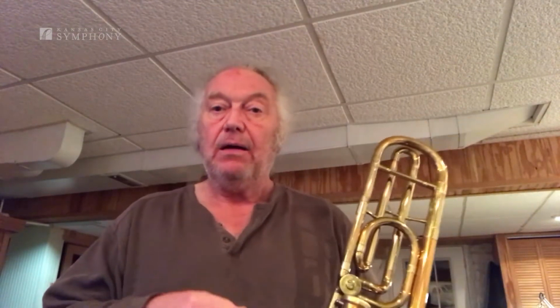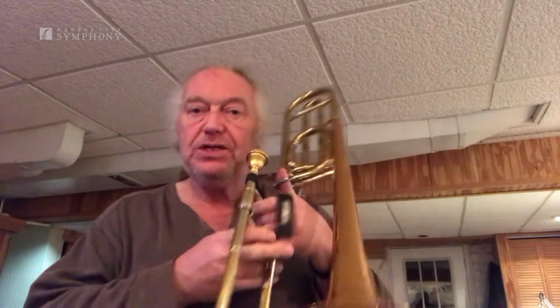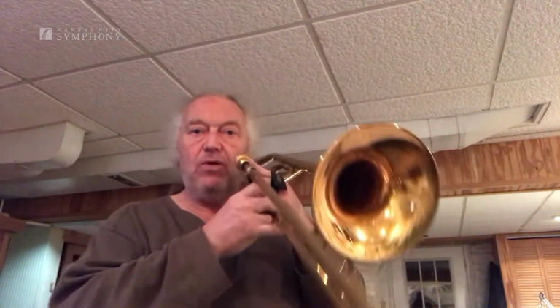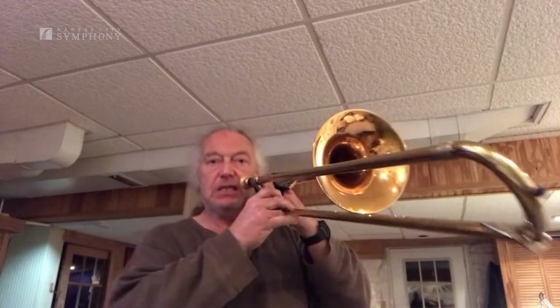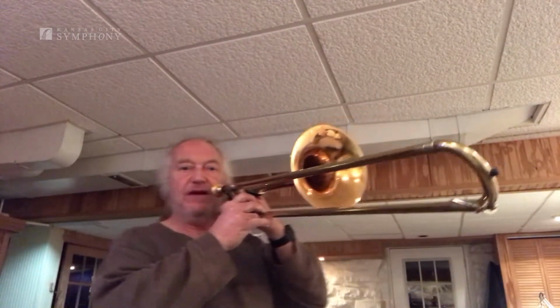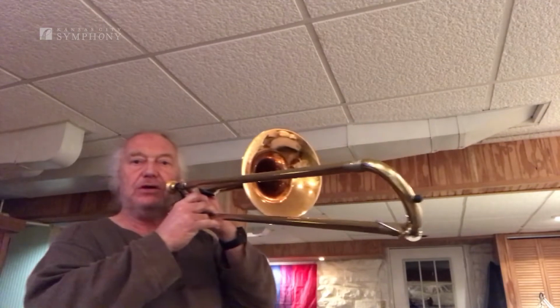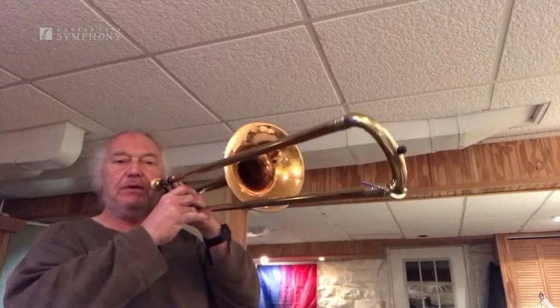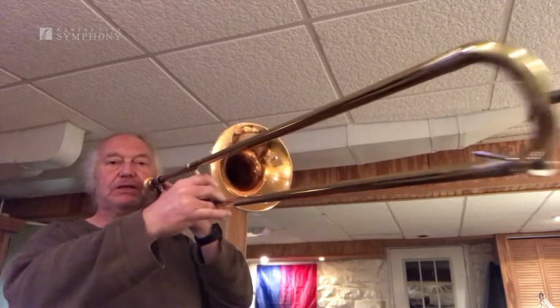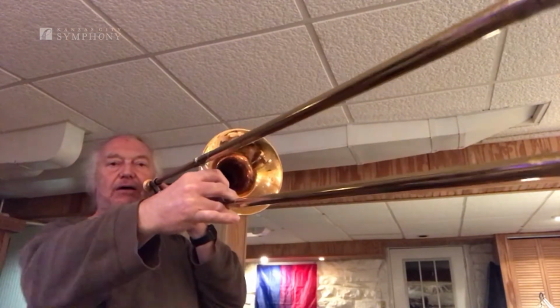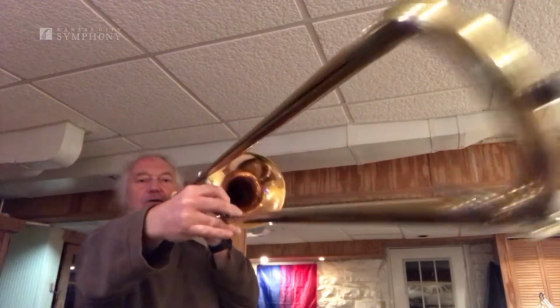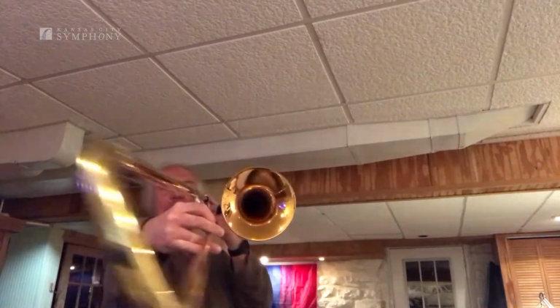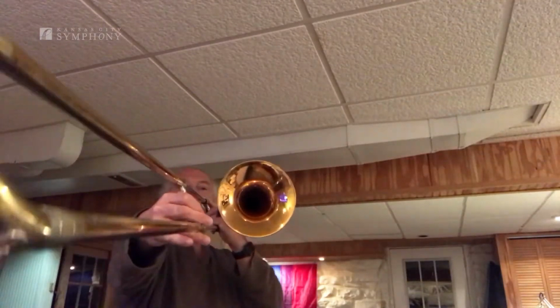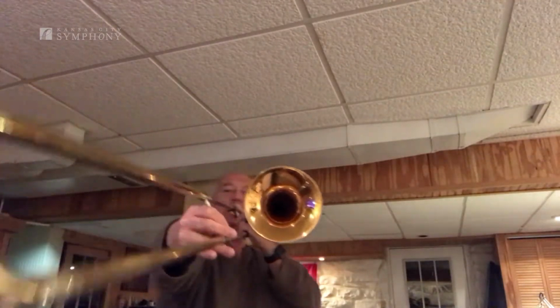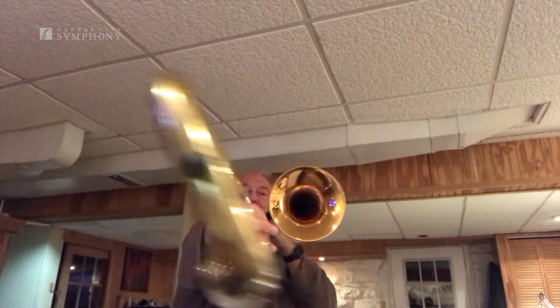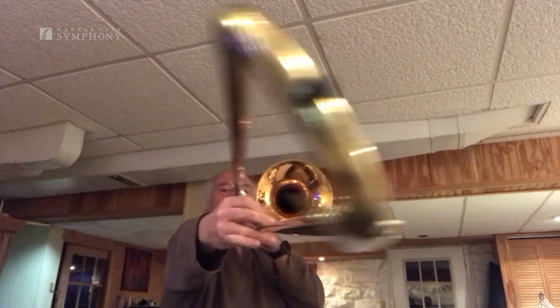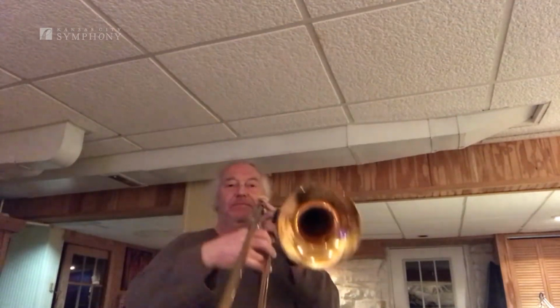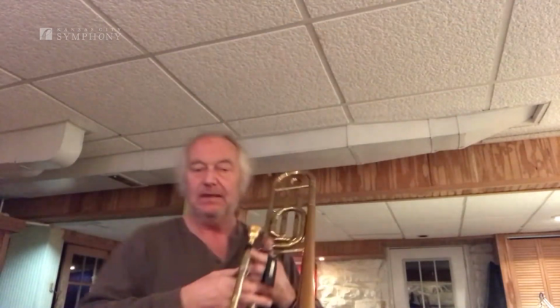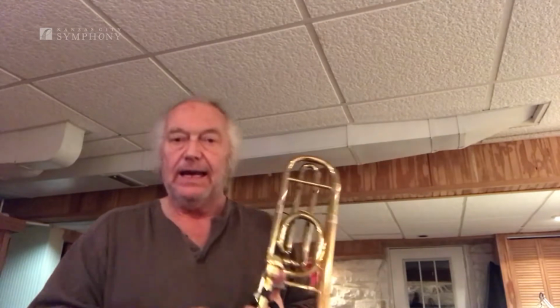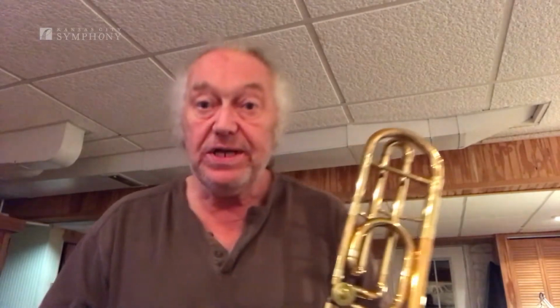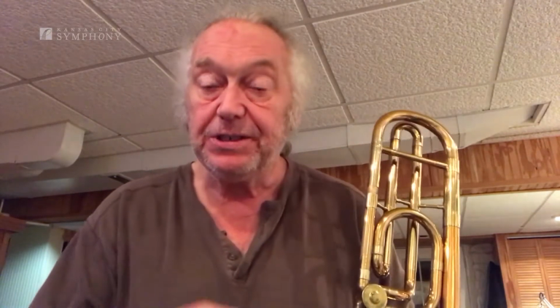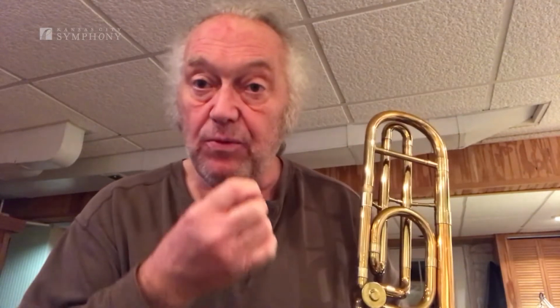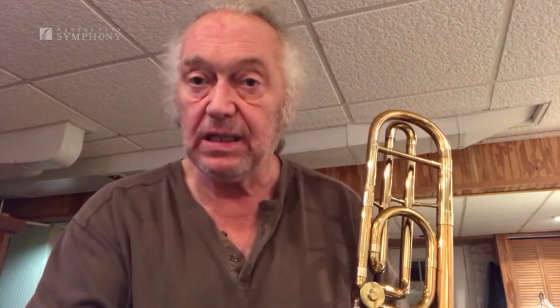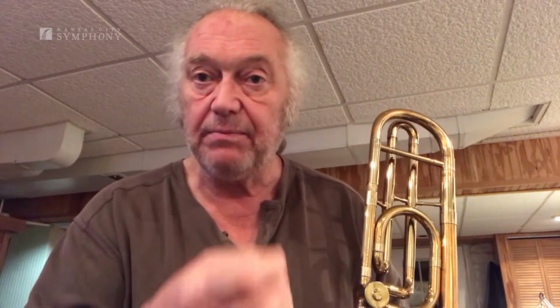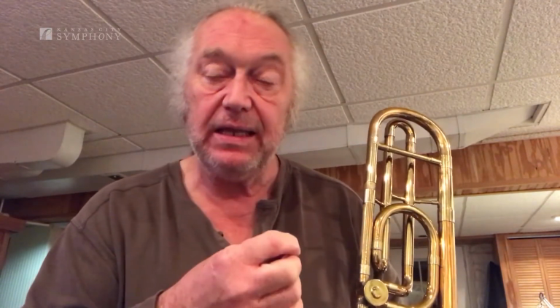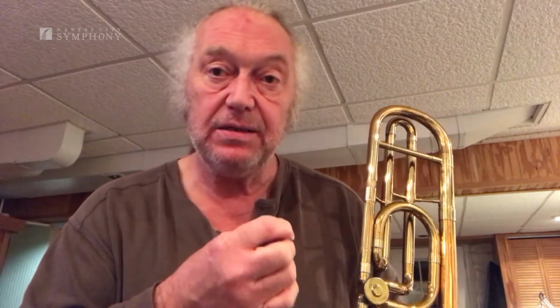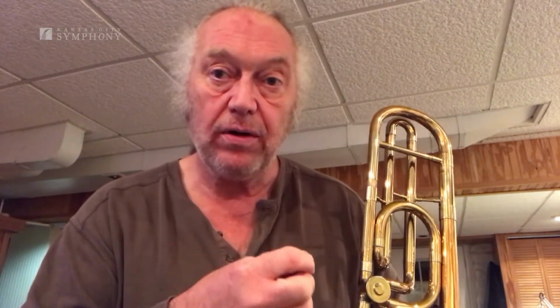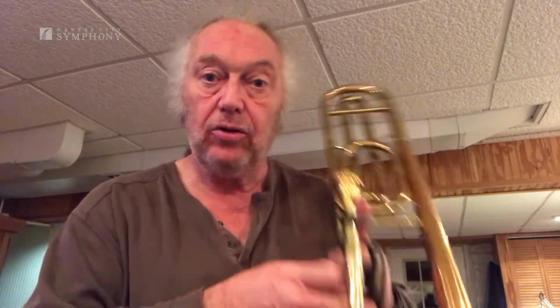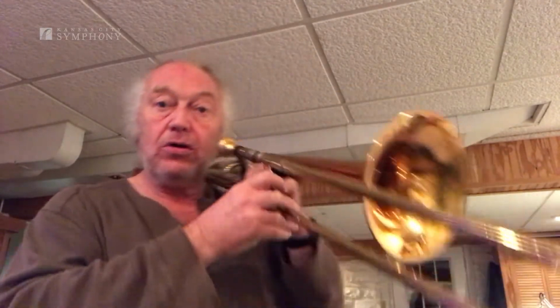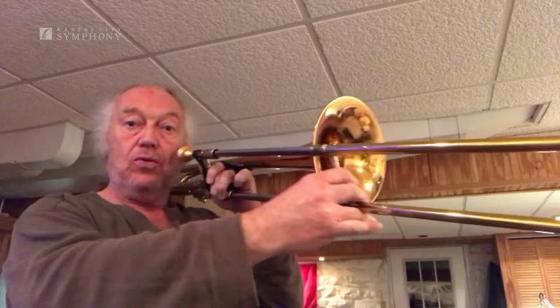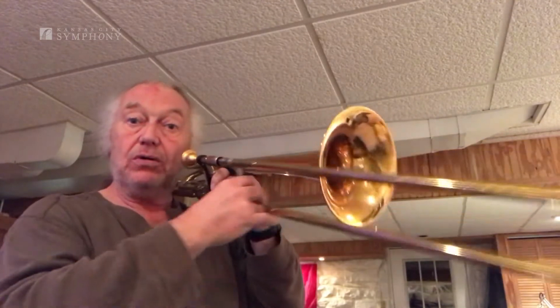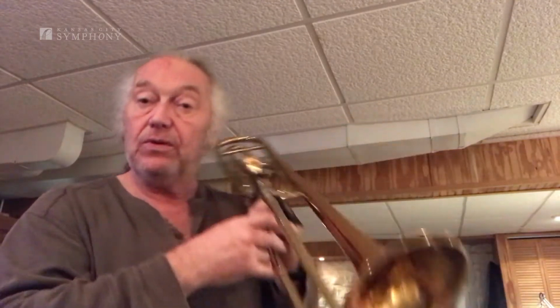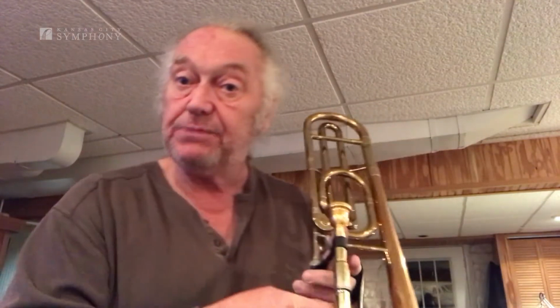But we just have one big slide. In fact, when we put the slide out the entire way, look how long it is! Oh my gosh! We change pitches by moving the slide, and by making the horn longer or shorter, we change pitch.